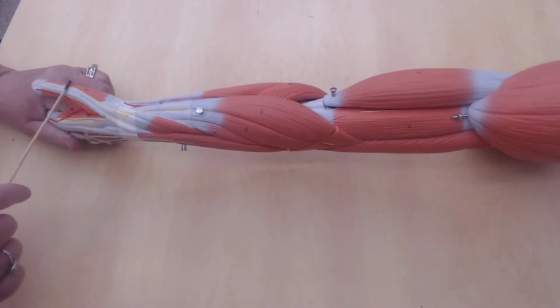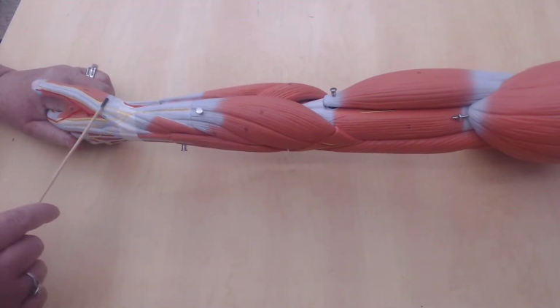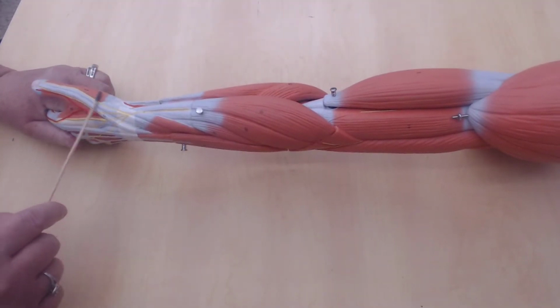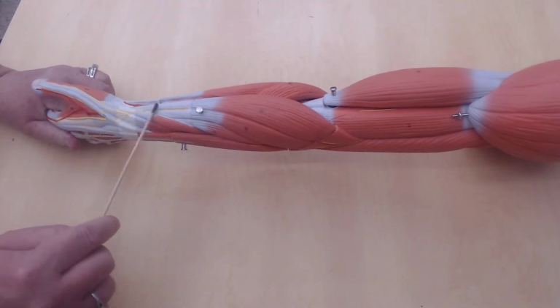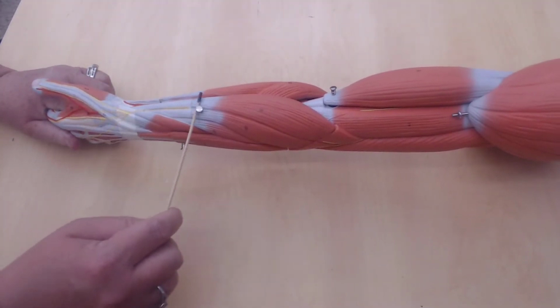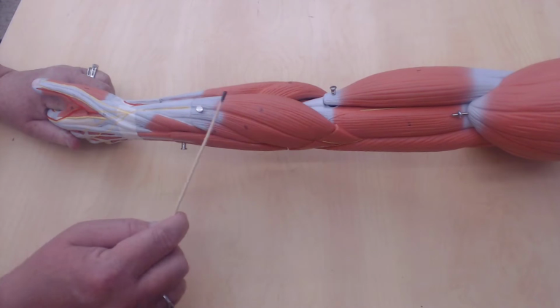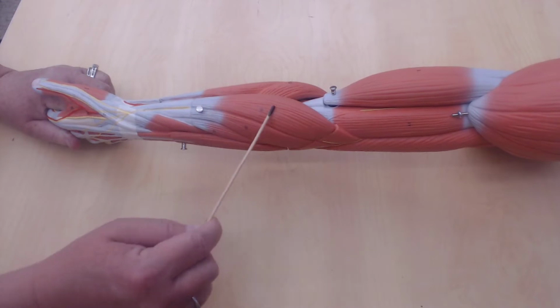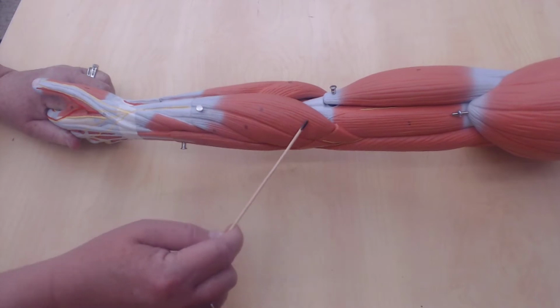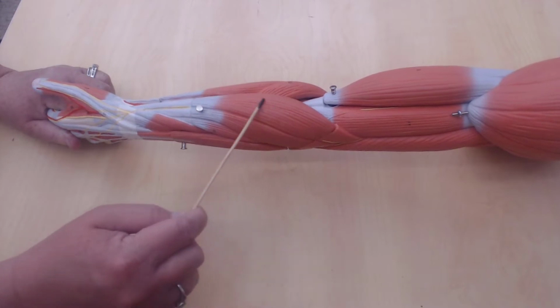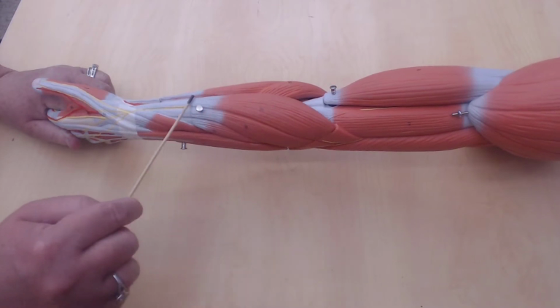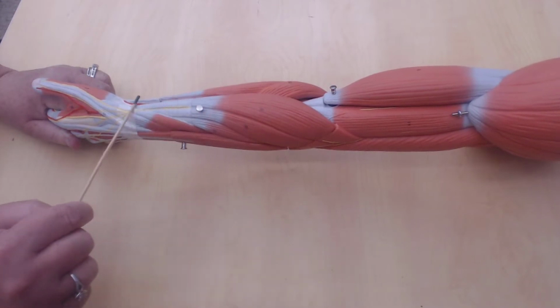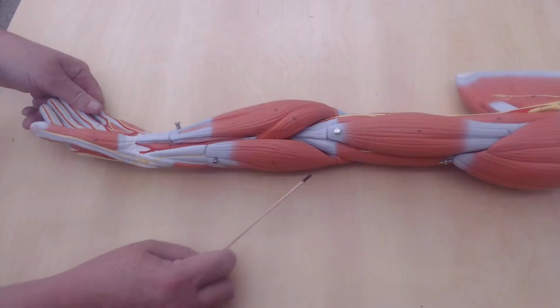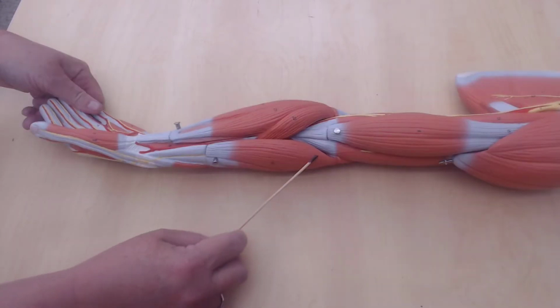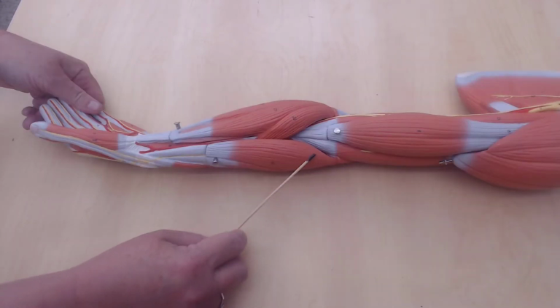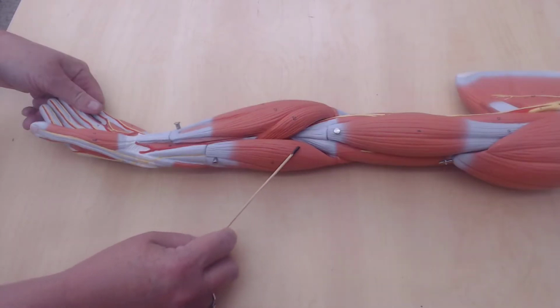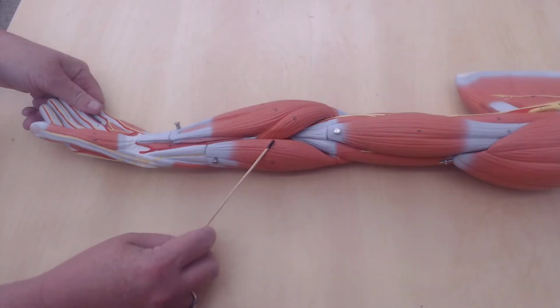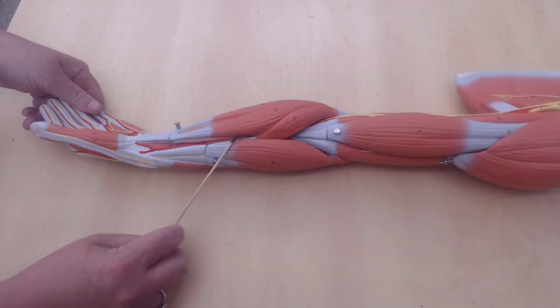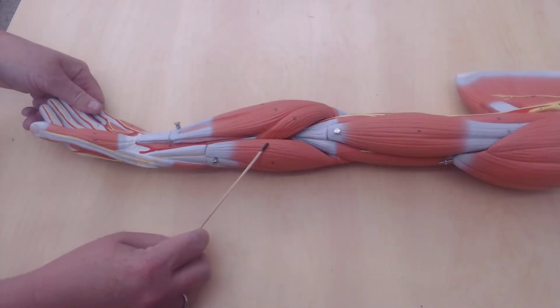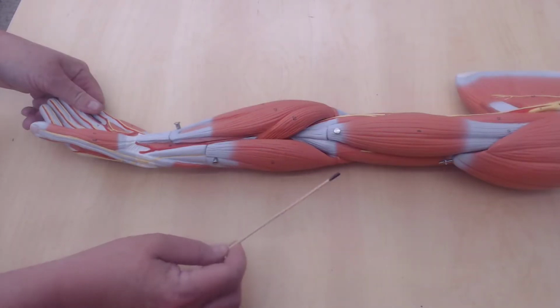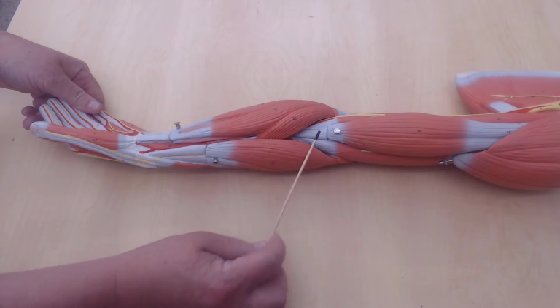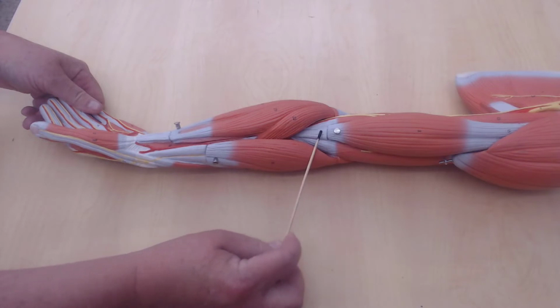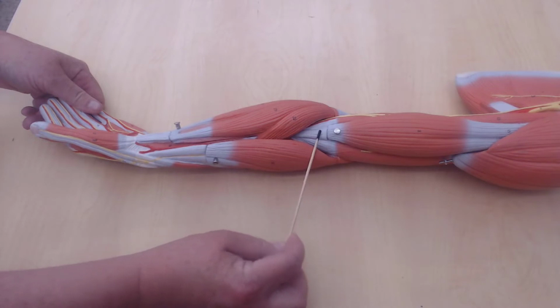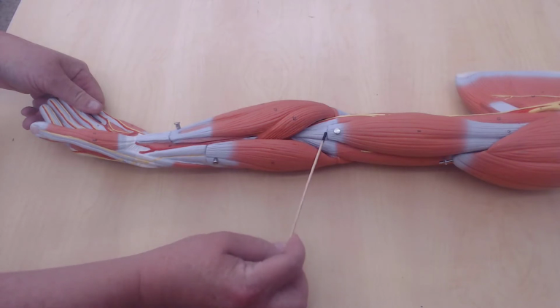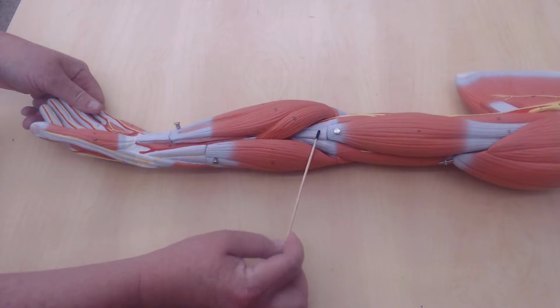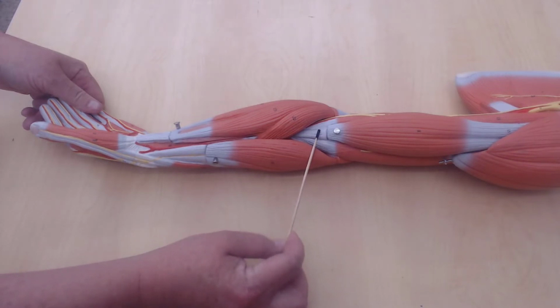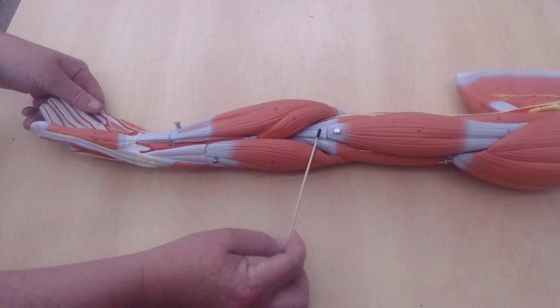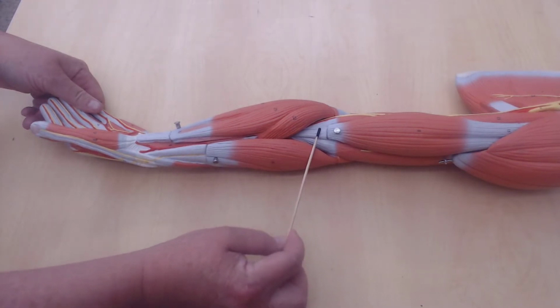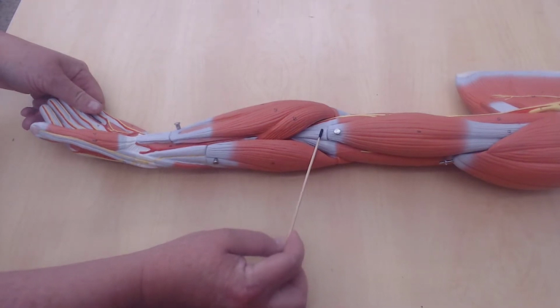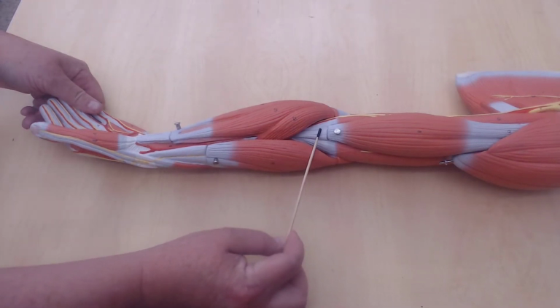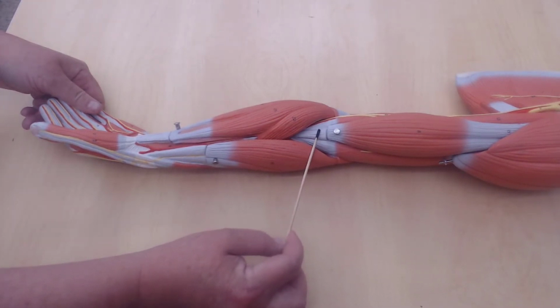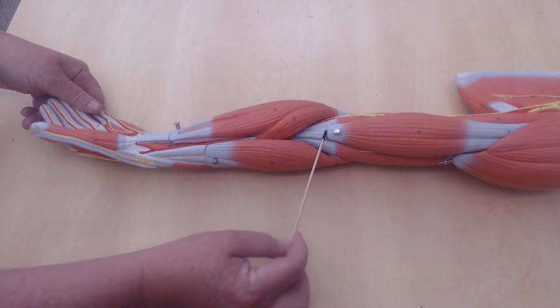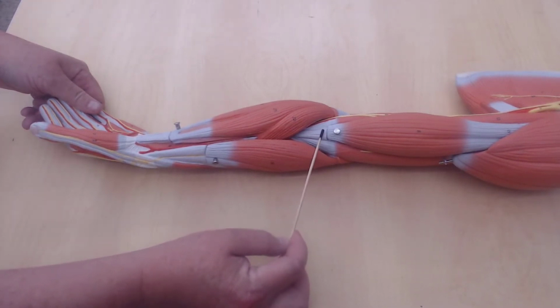This is the brachioradialis — the brachioradialis muscle. It's called the radialis muscle because it's on the radial side, it's on the thumb side. This would be the inside of the elbow.